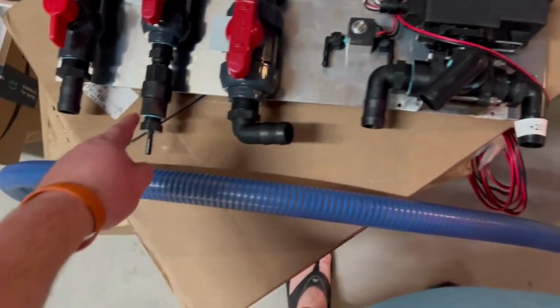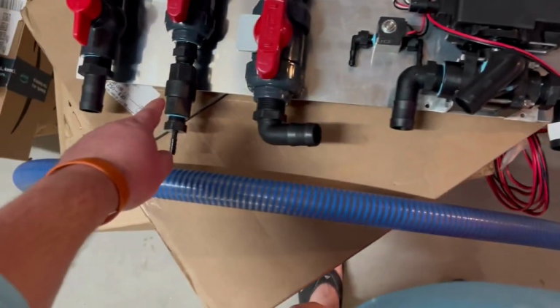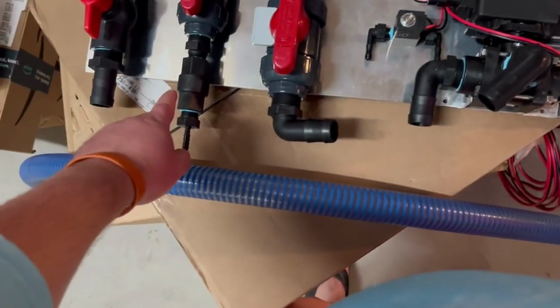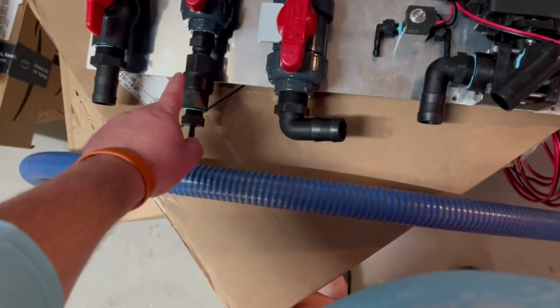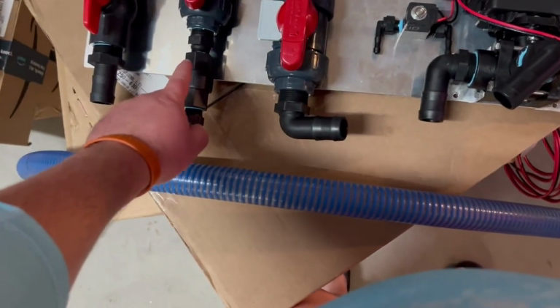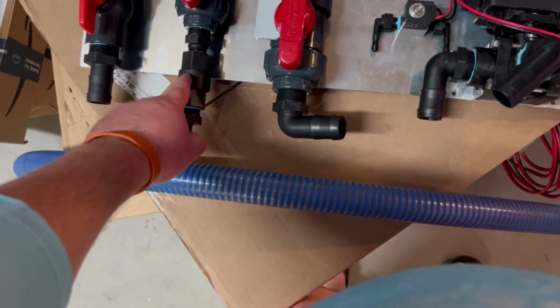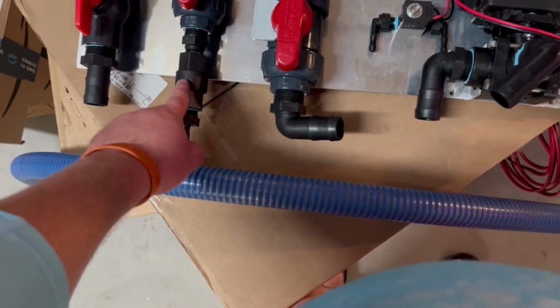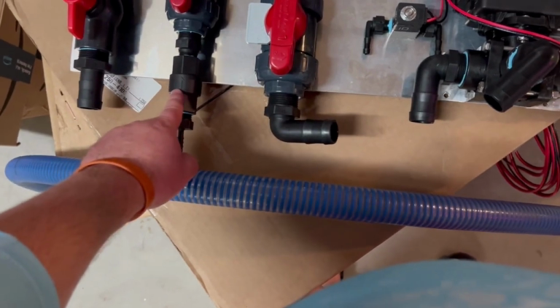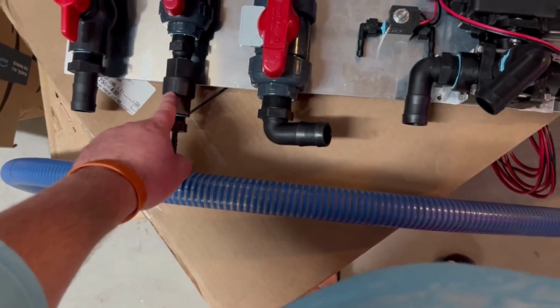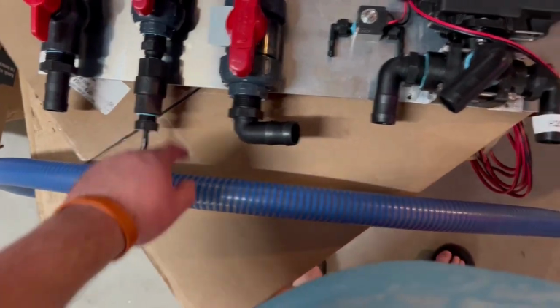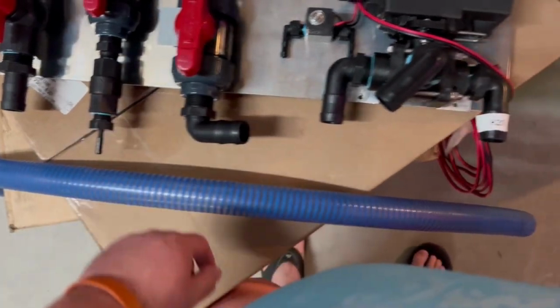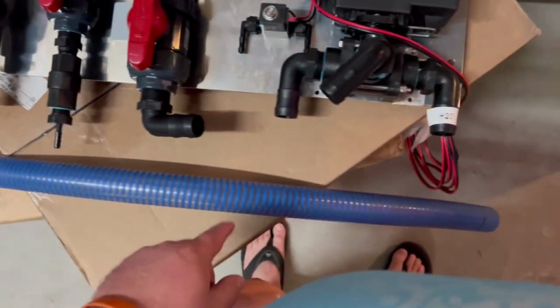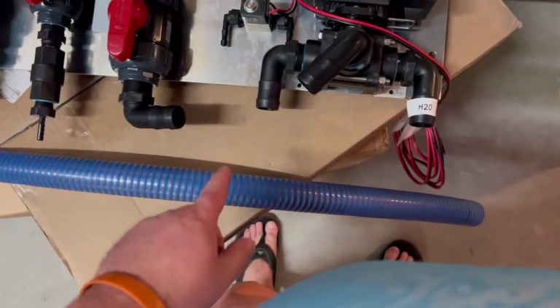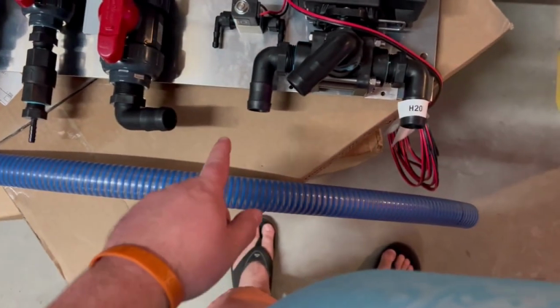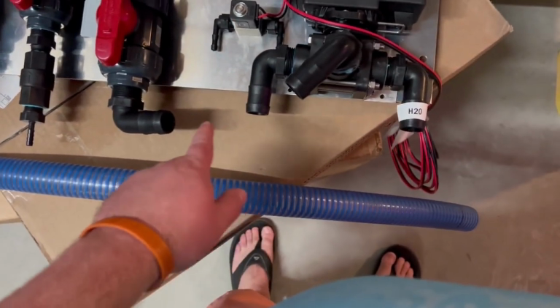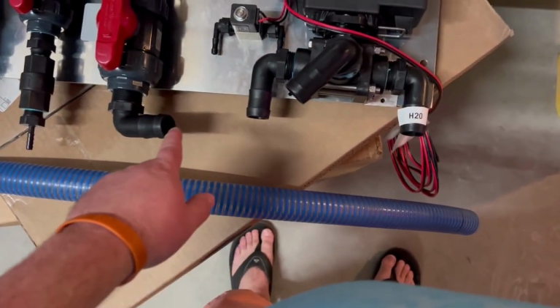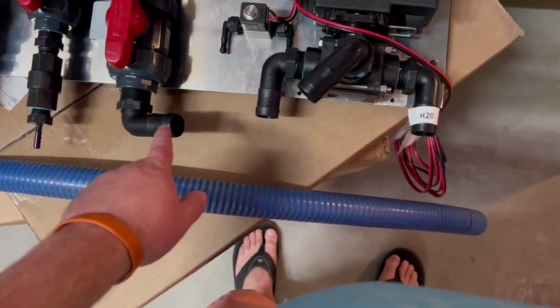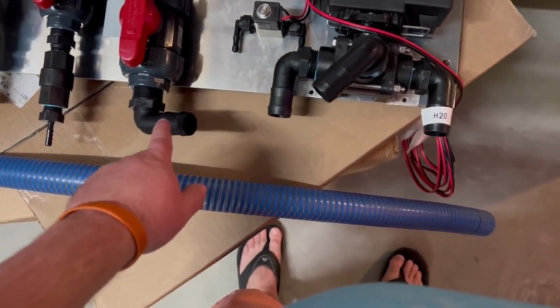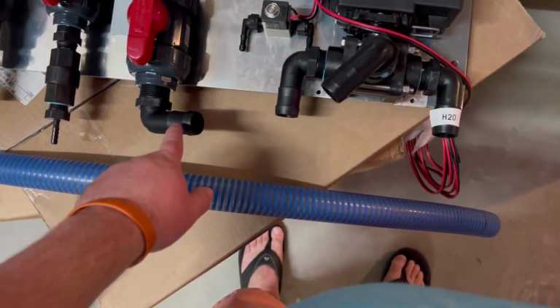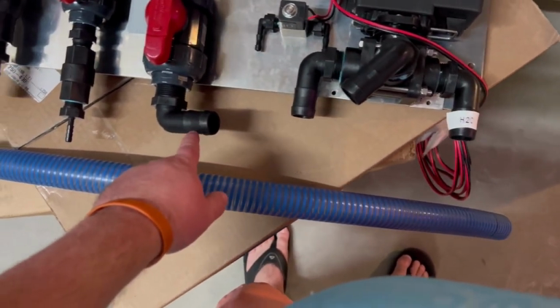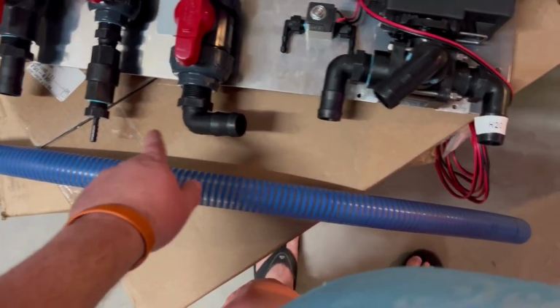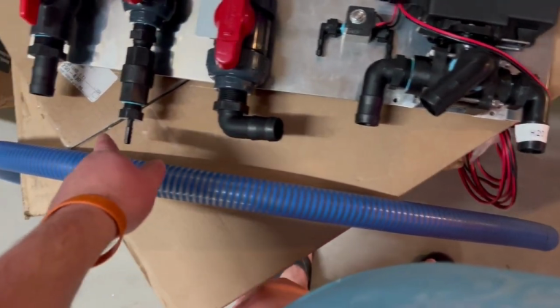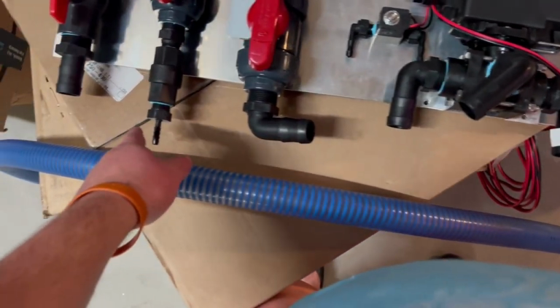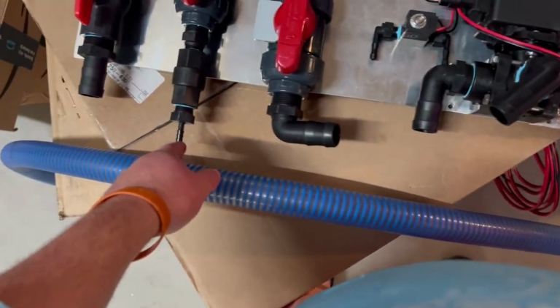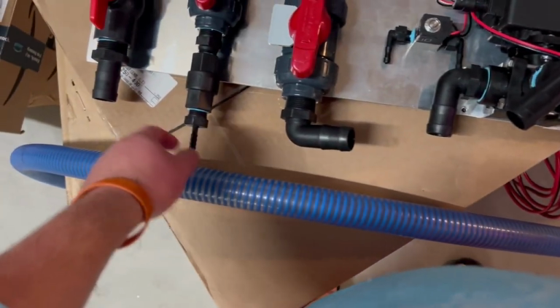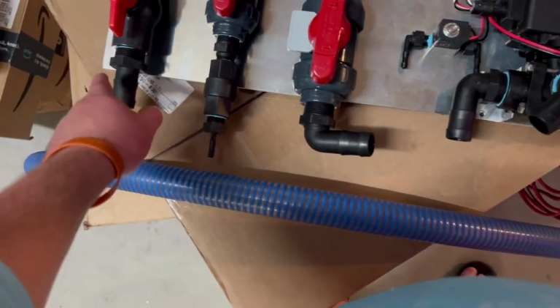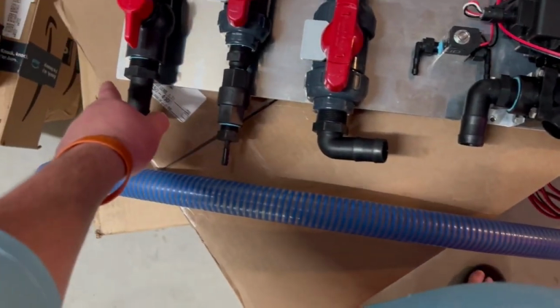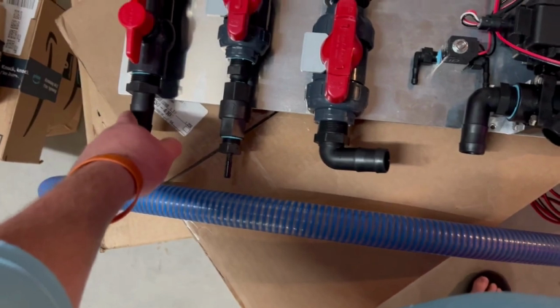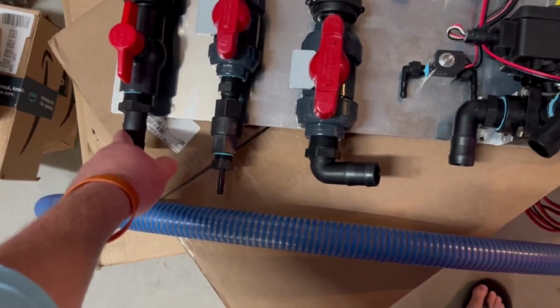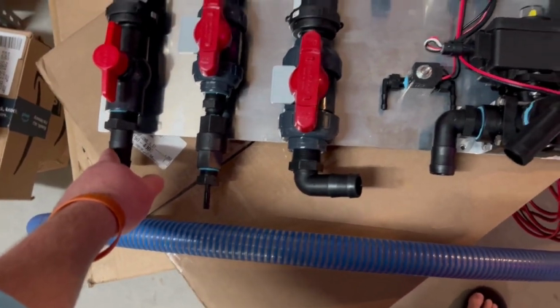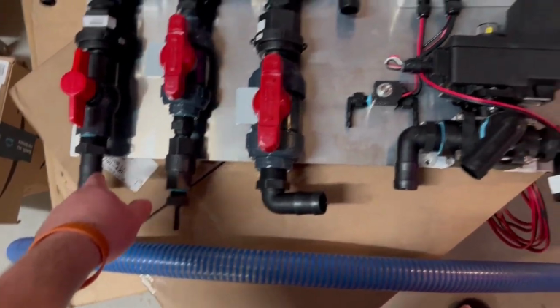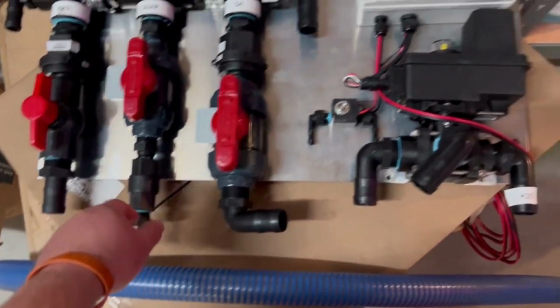Your soap check valve is down here — it's a smaller check valve. So you've got your one-inch connection here, a quarter-inch connection here, and your one-inch connection here for your water.